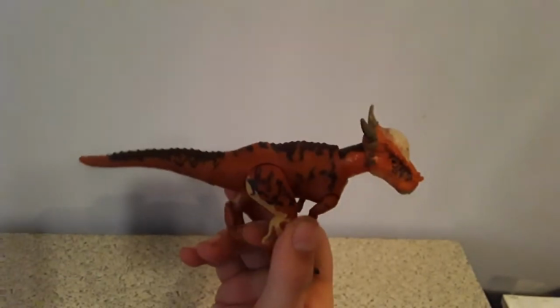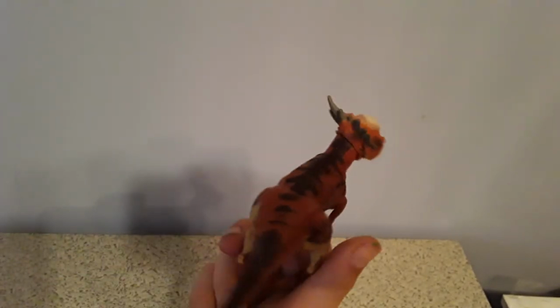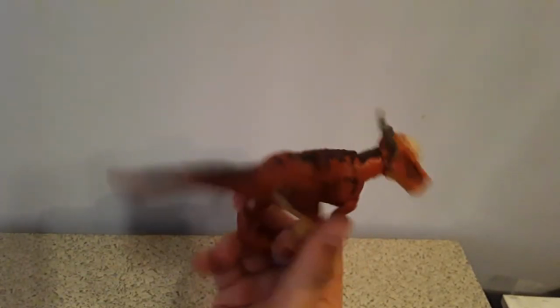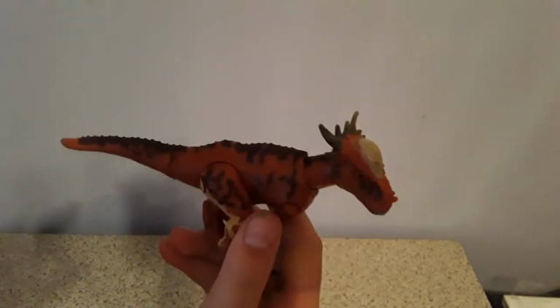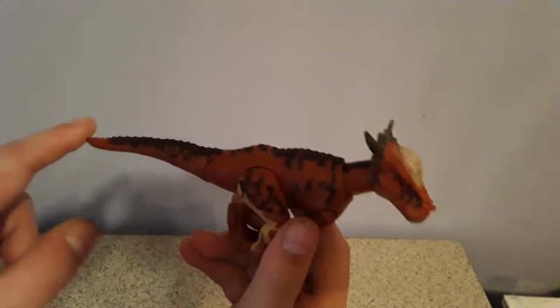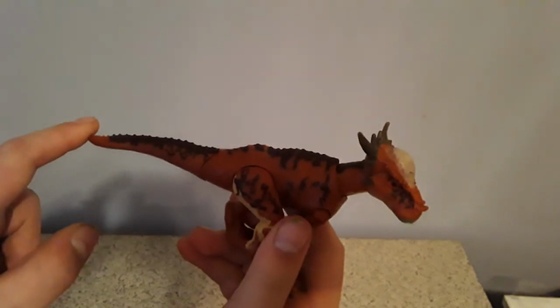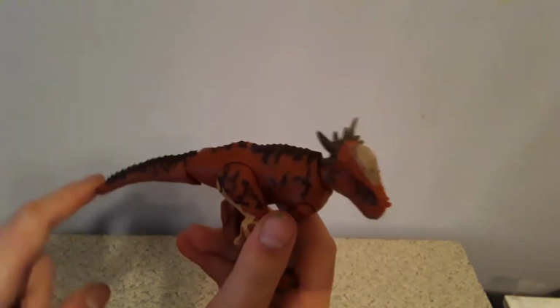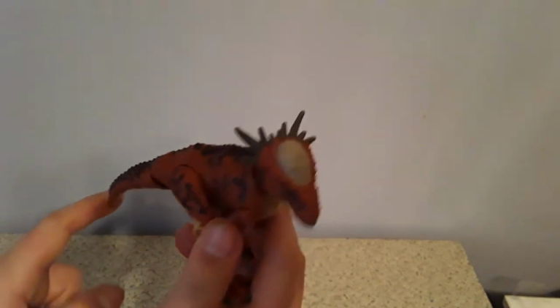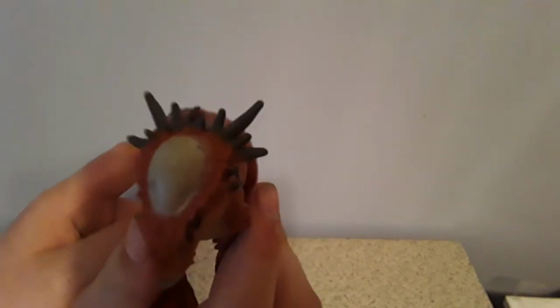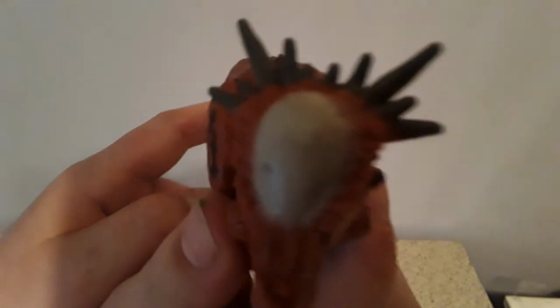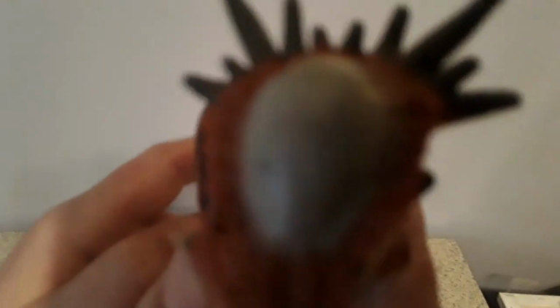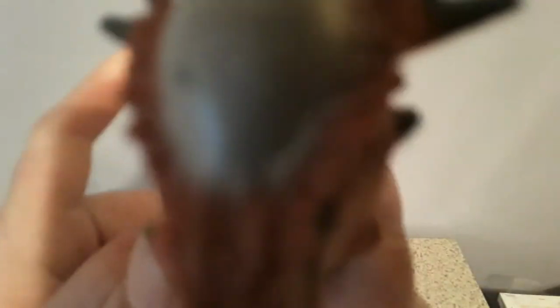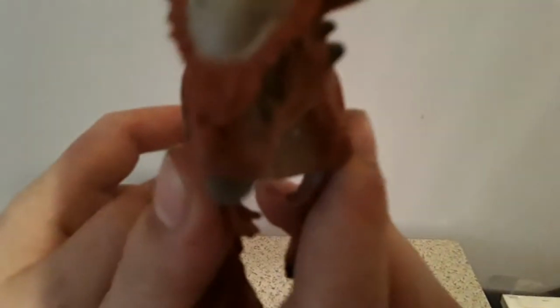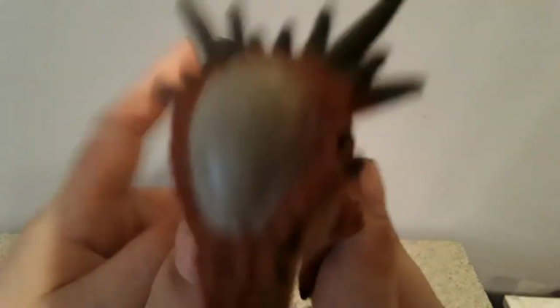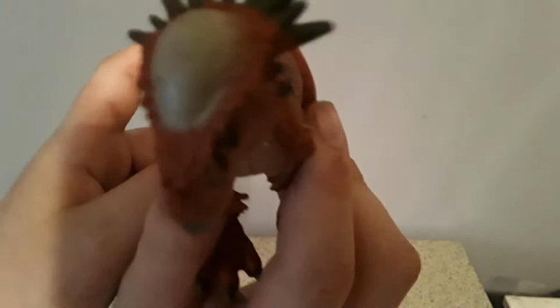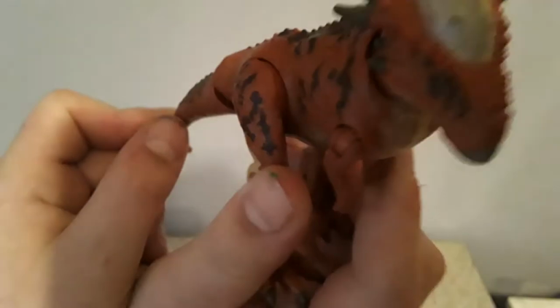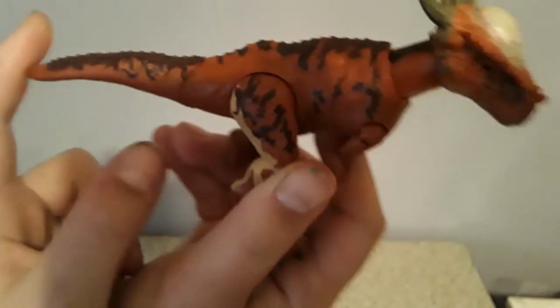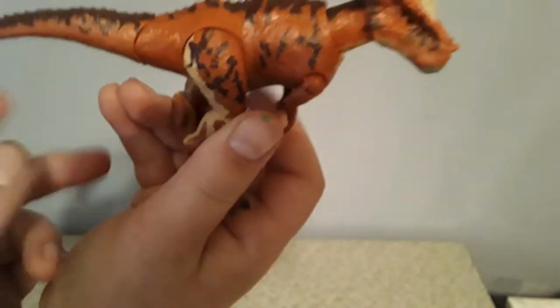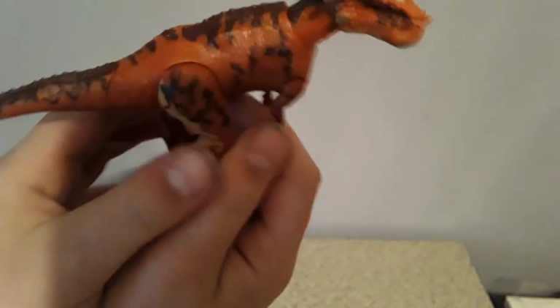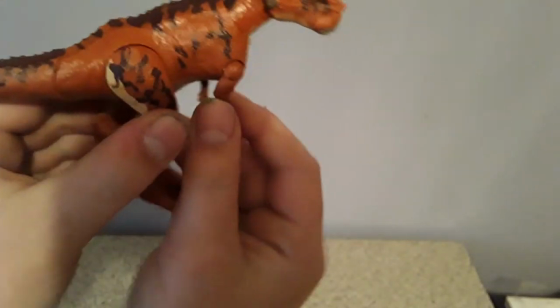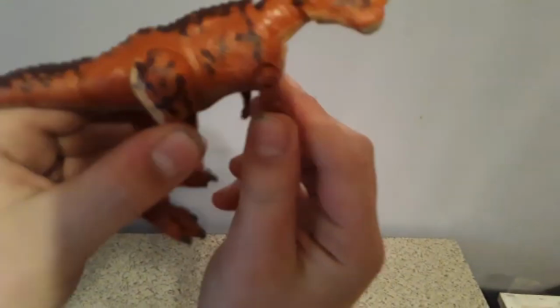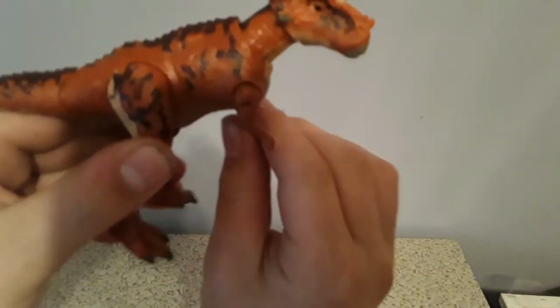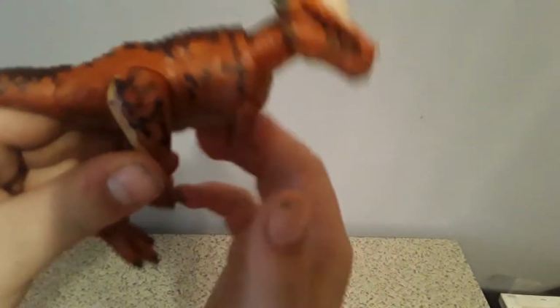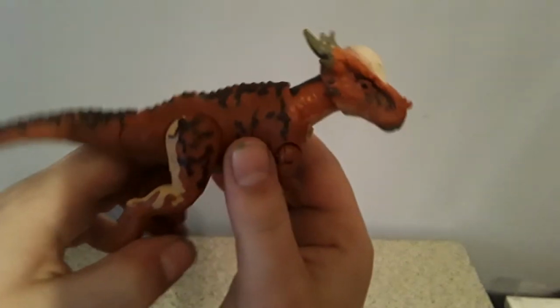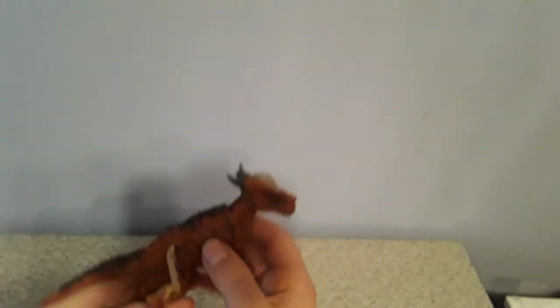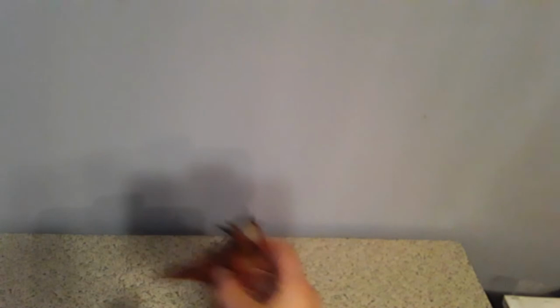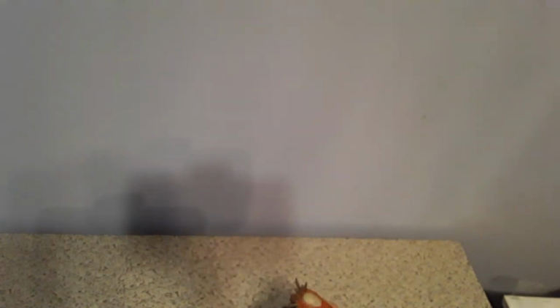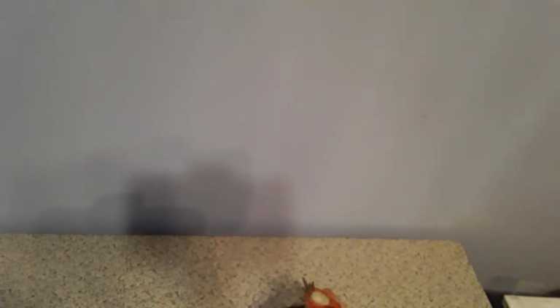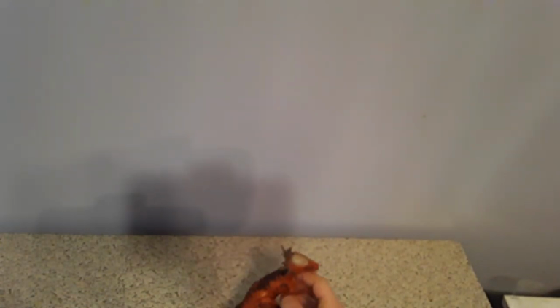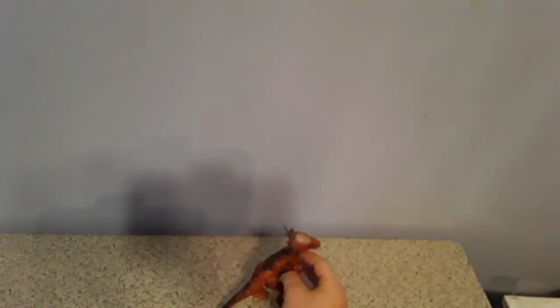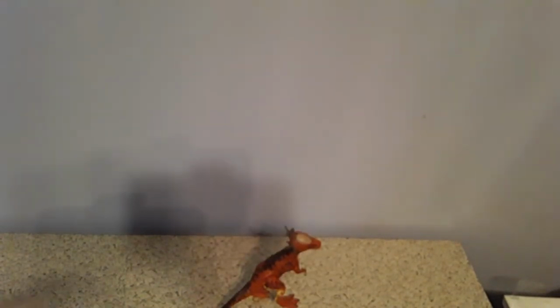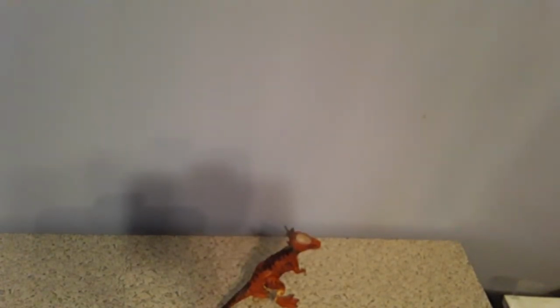You pull this back and boom boom boom boom boom and his arms move. He's a poseable one so you can just stand him up like that.